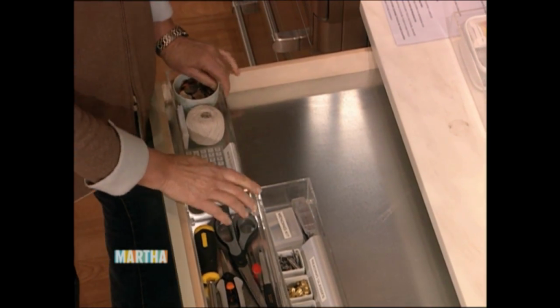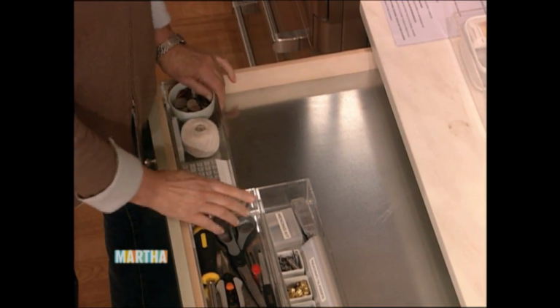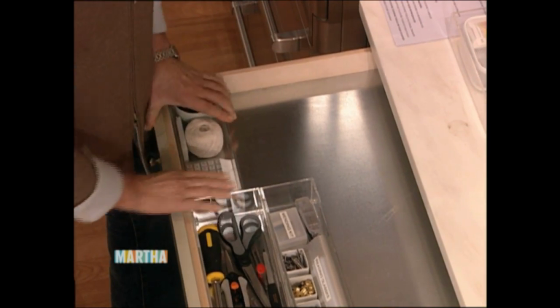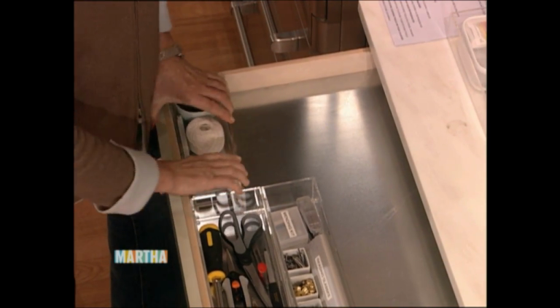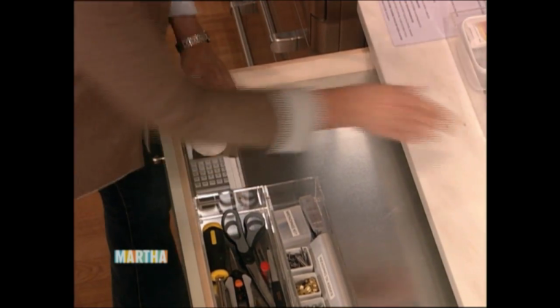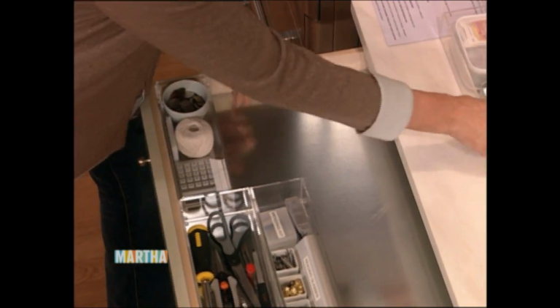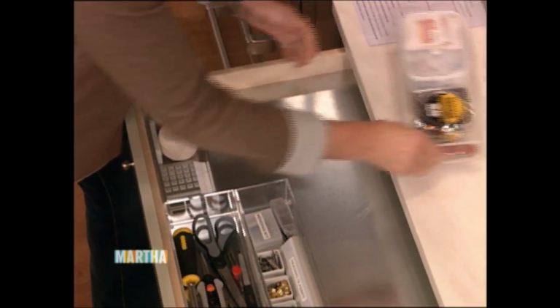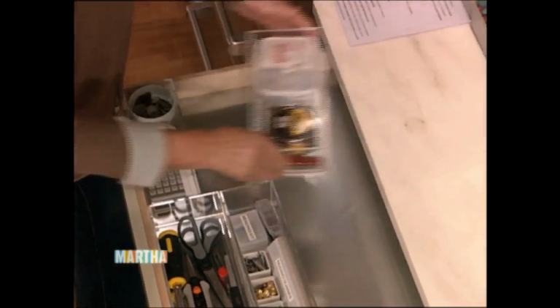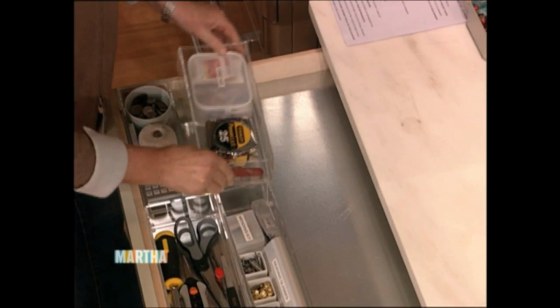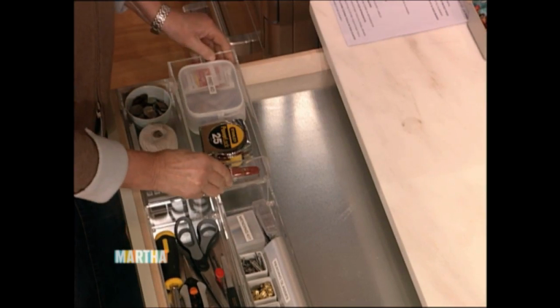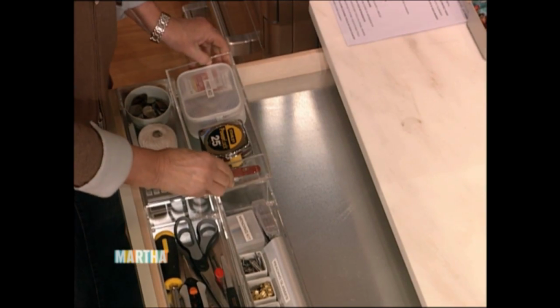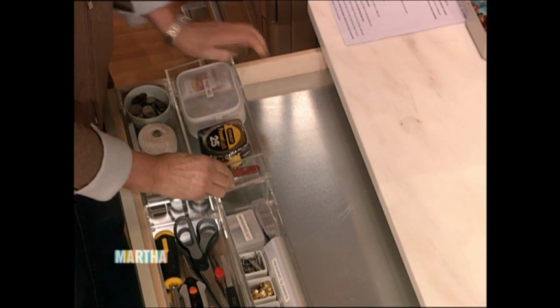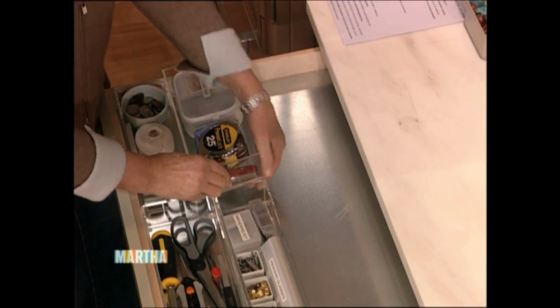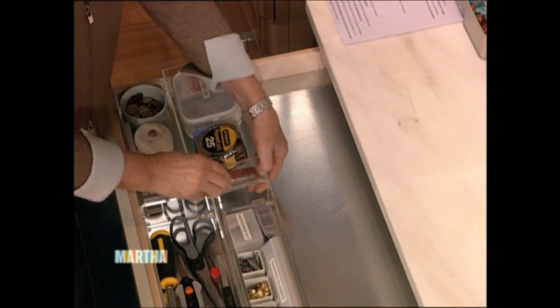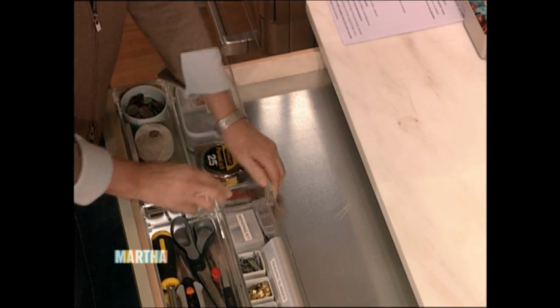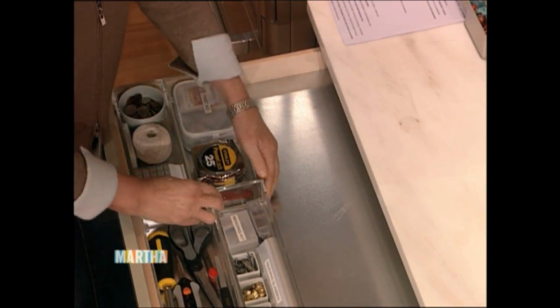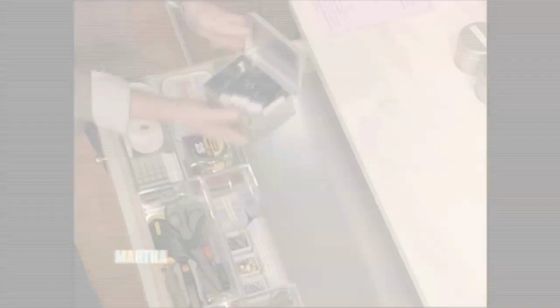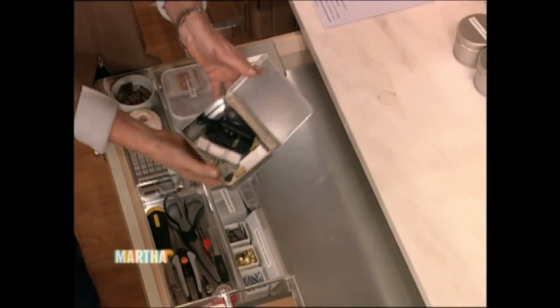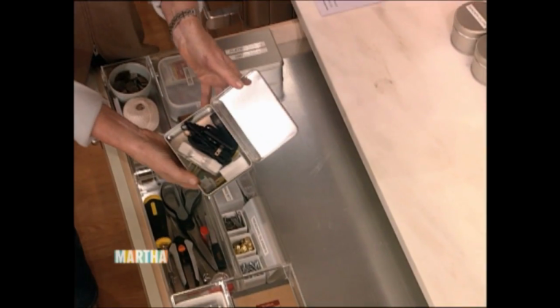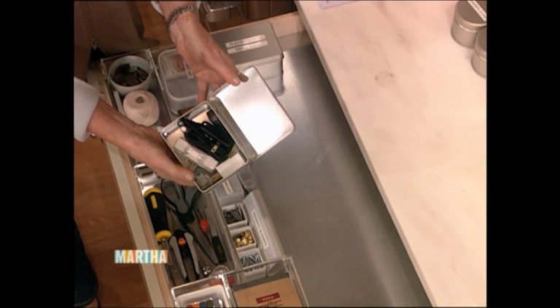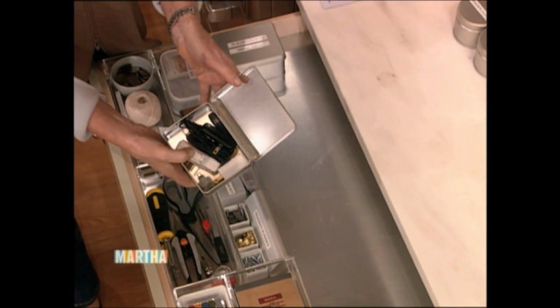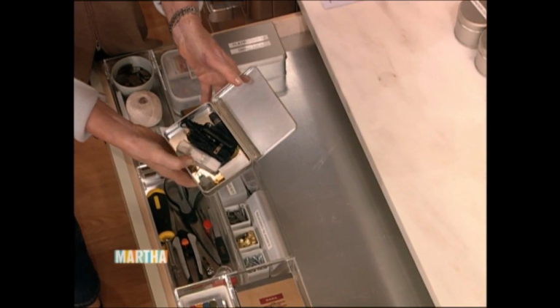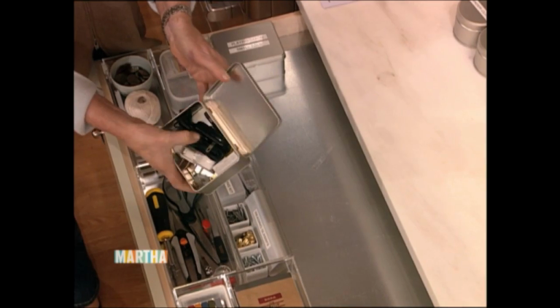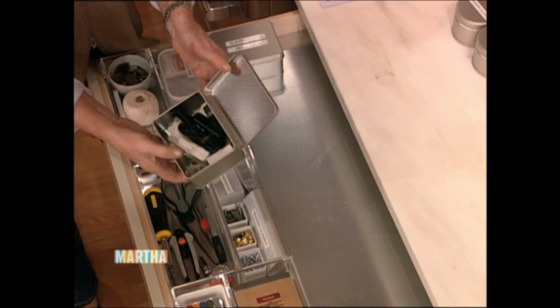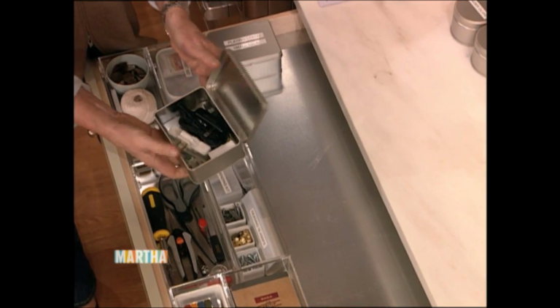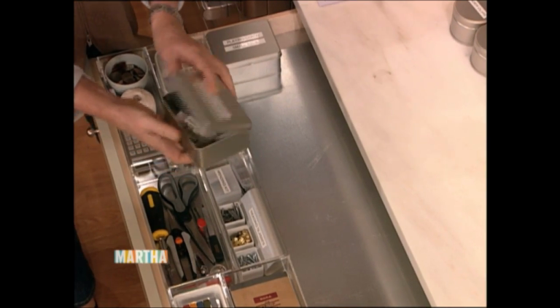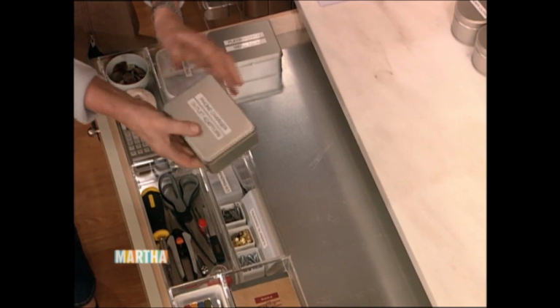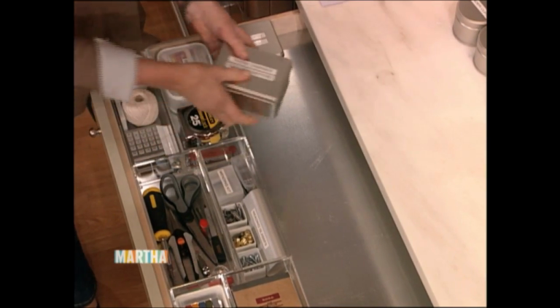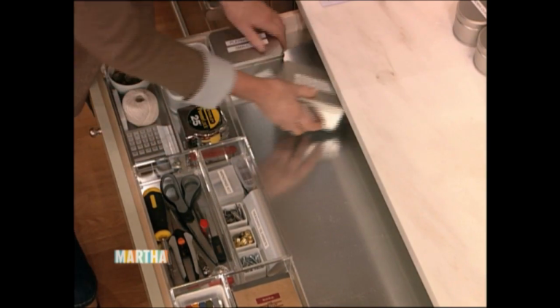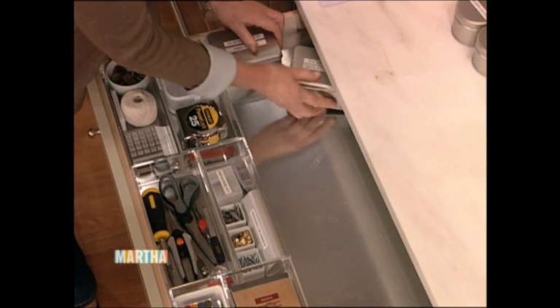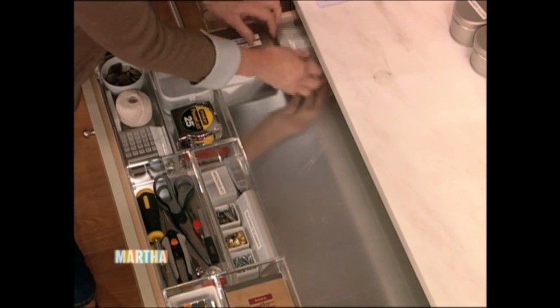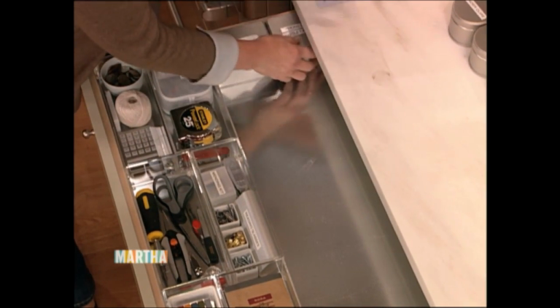This fits right in here. We were very lucky that all these boxes just happened to fit. Your electrical cords, extra chargers and some adapters.